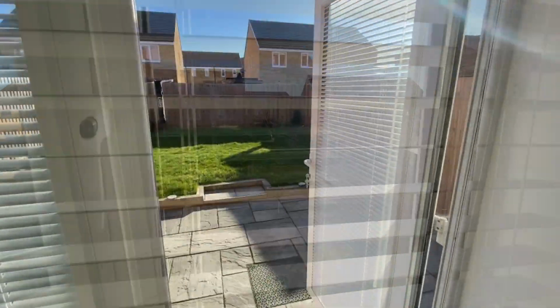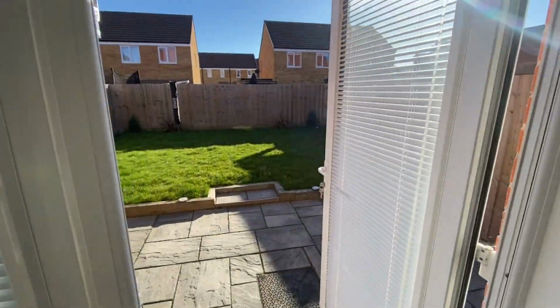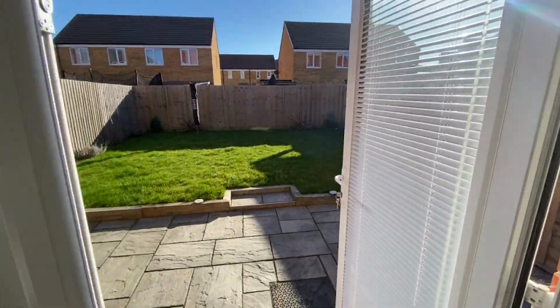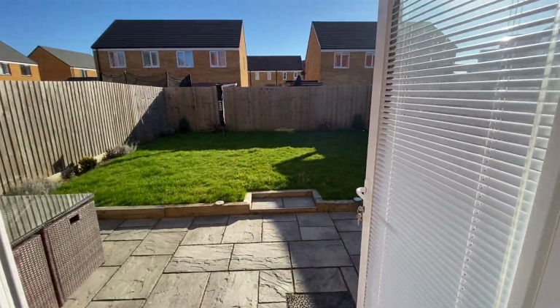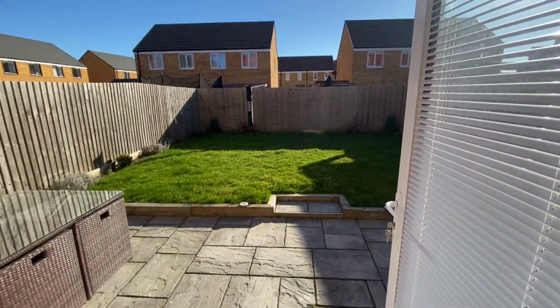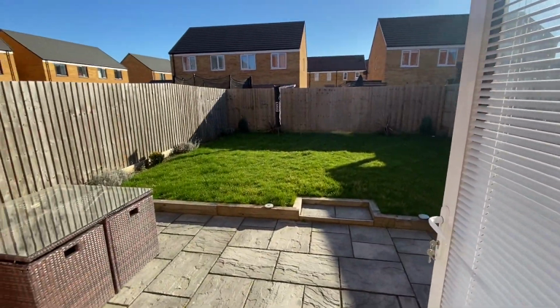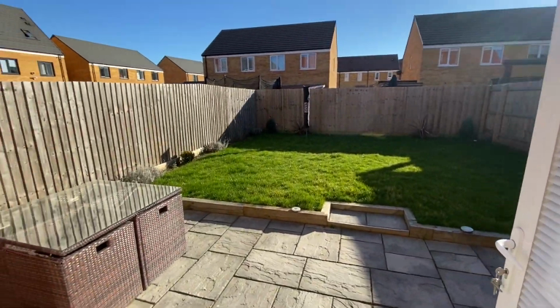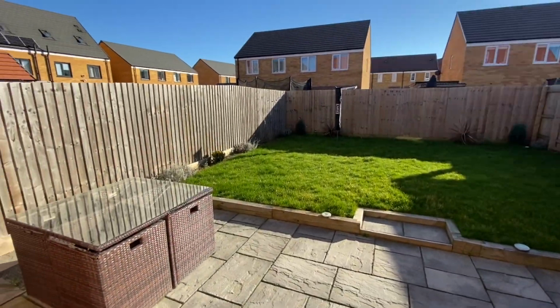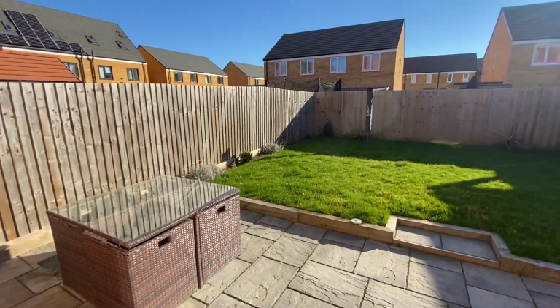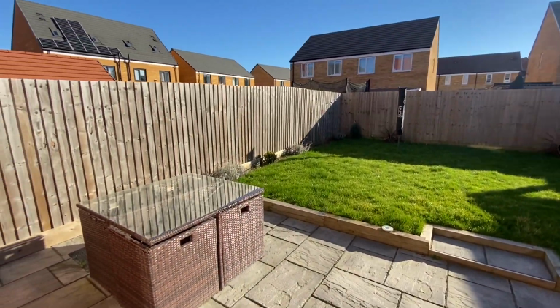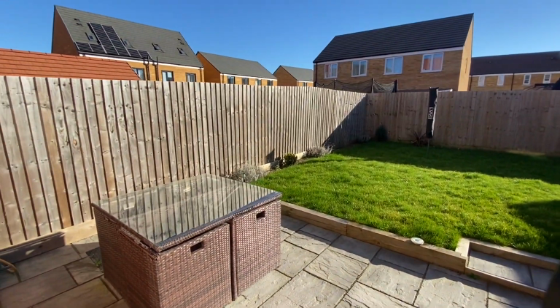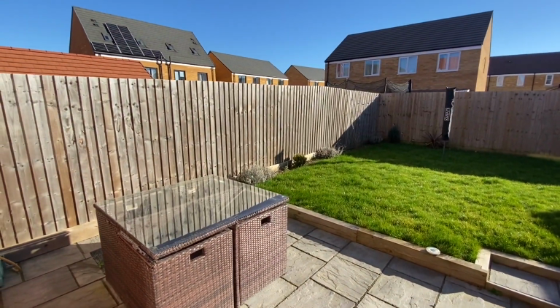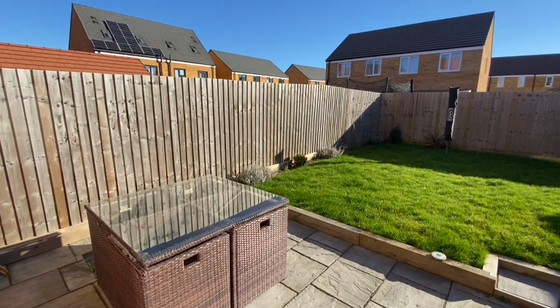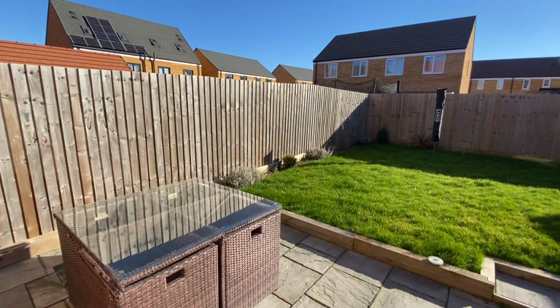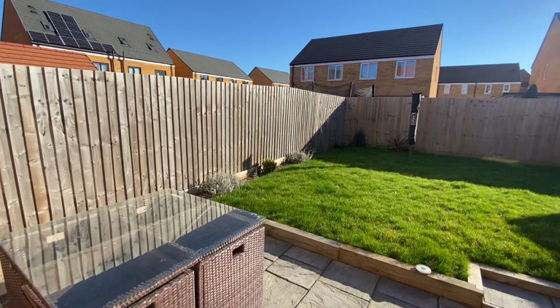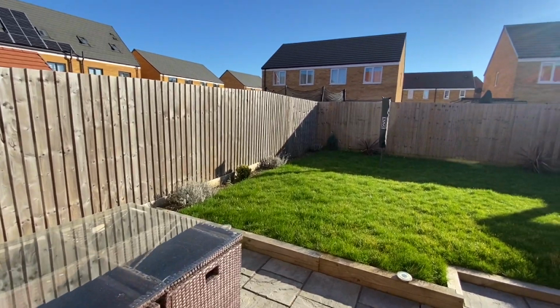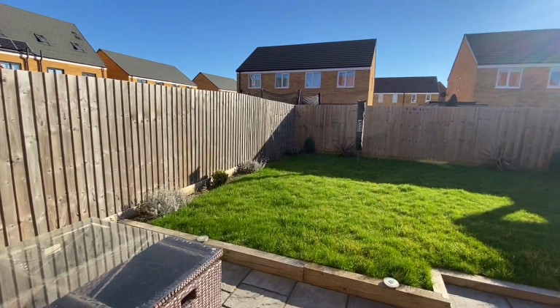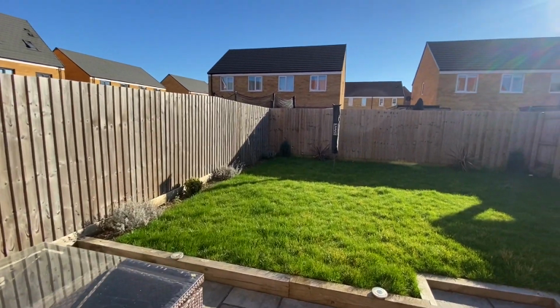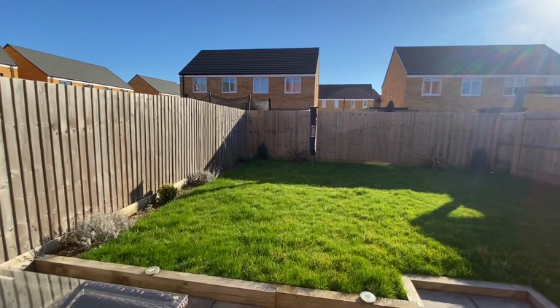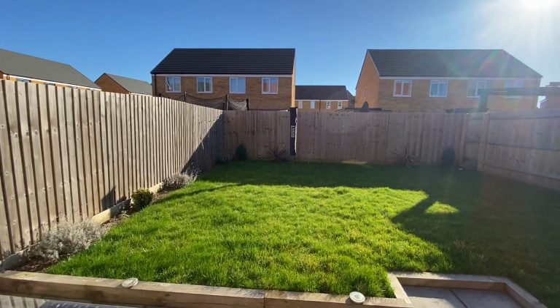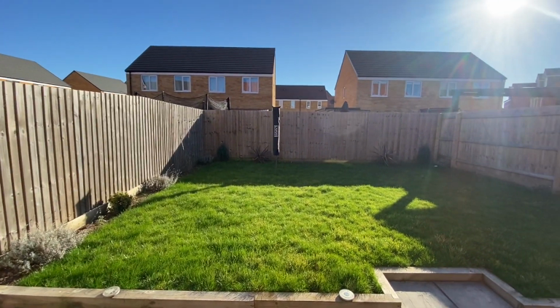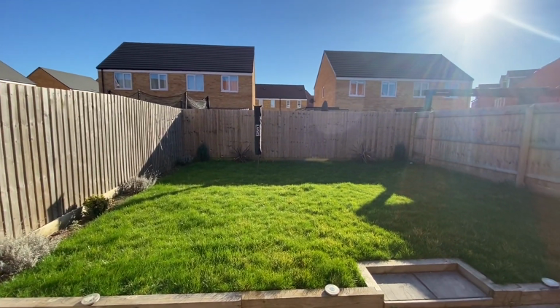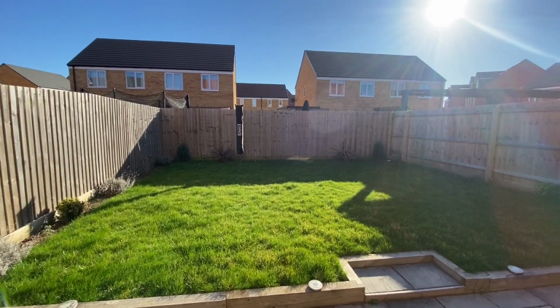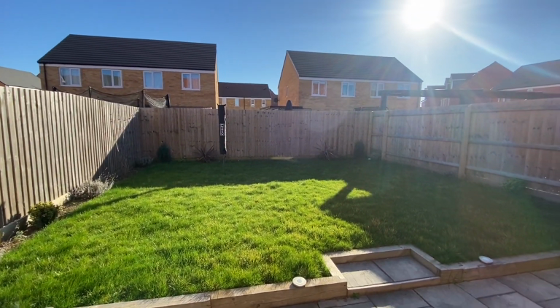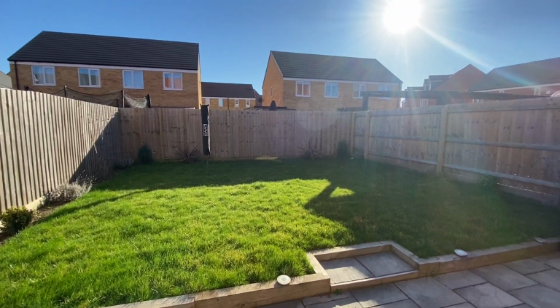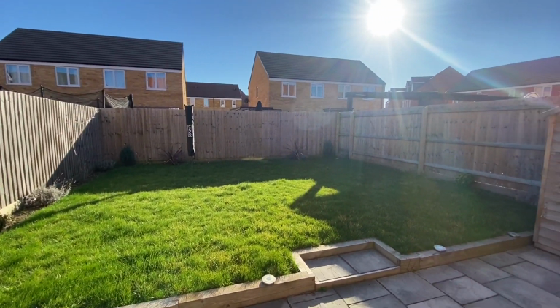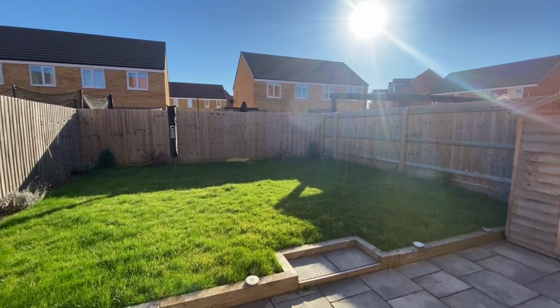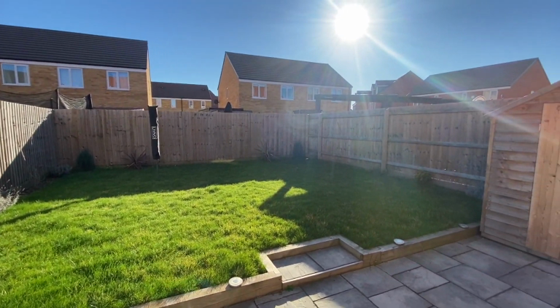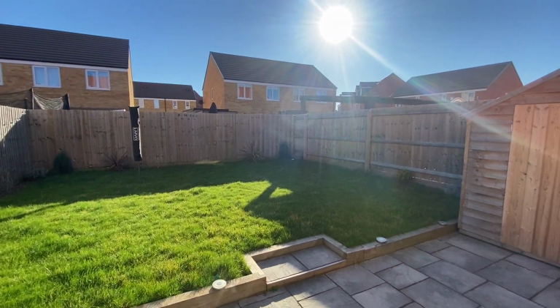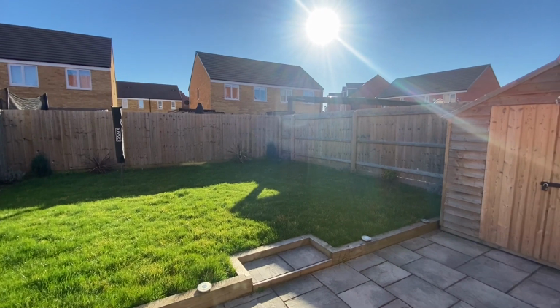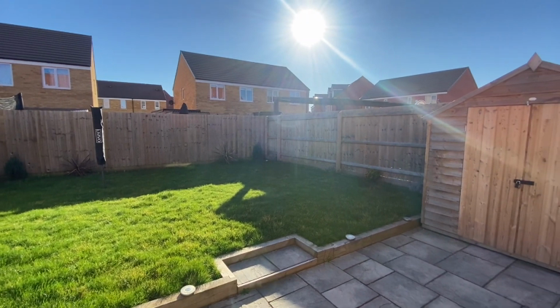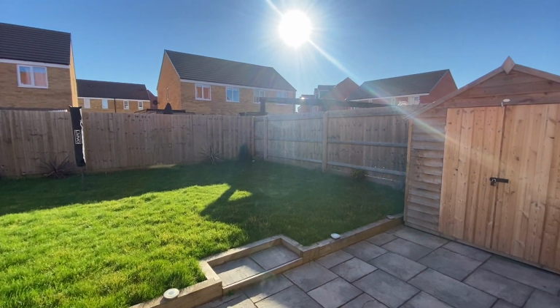Outside there is driveway parking to the side of the home, with a south-facing garden to the rear, offering lawn, patio seating area, side gated access and shed storage.